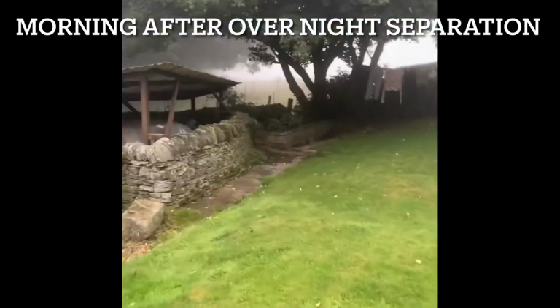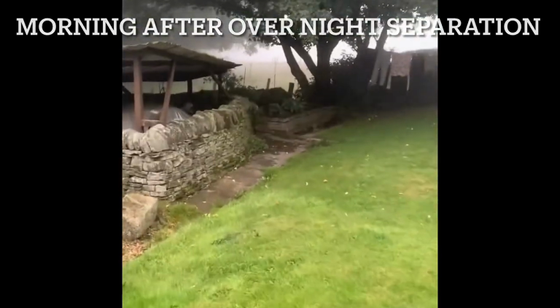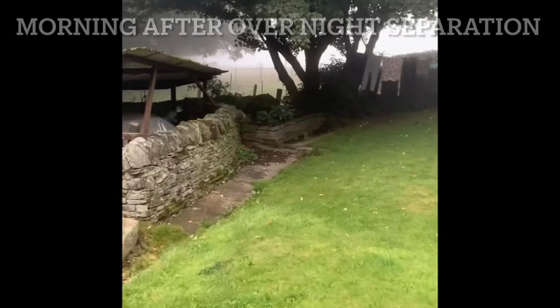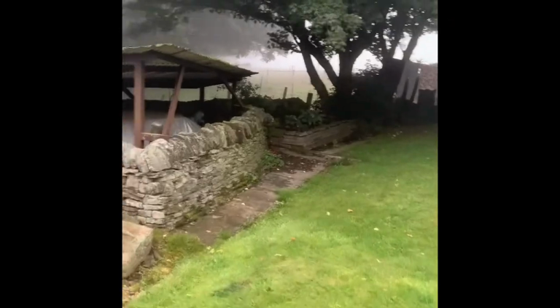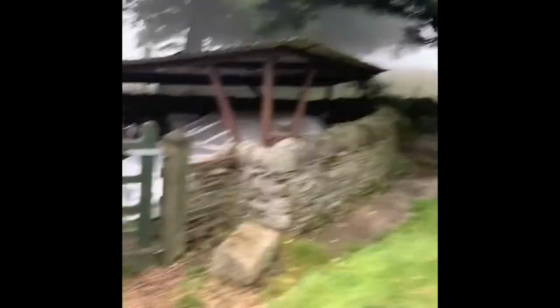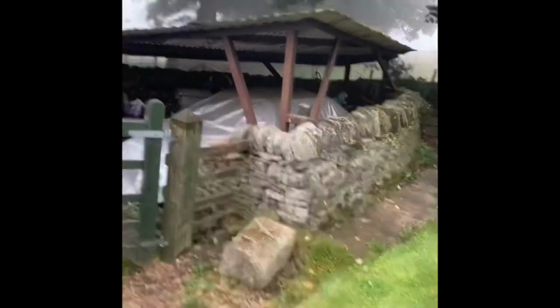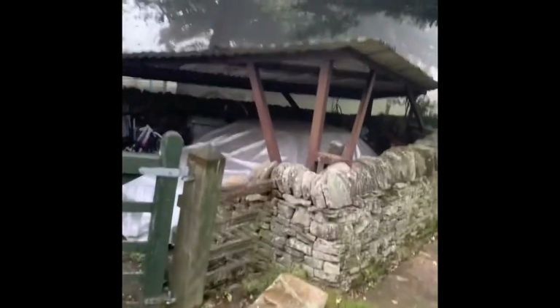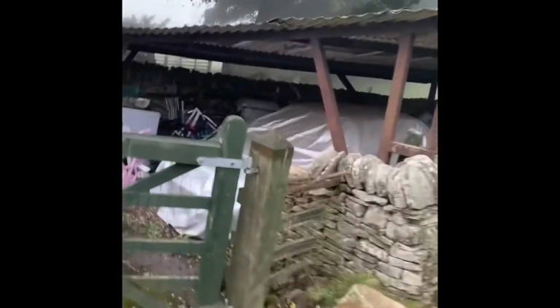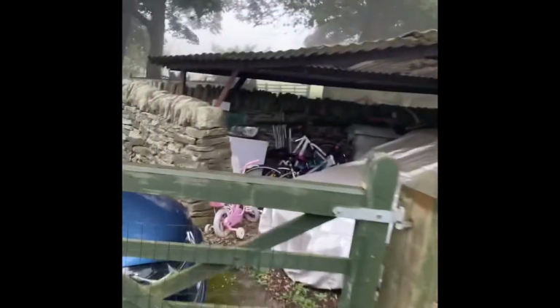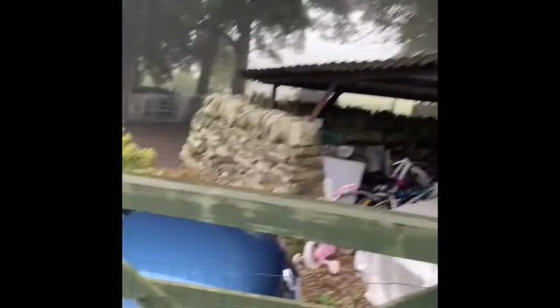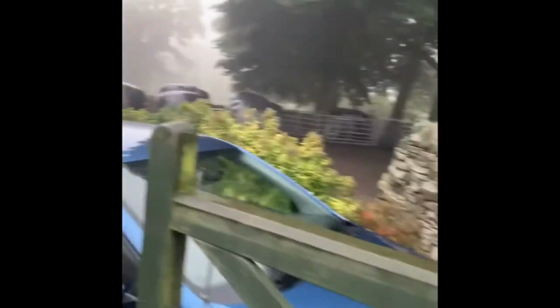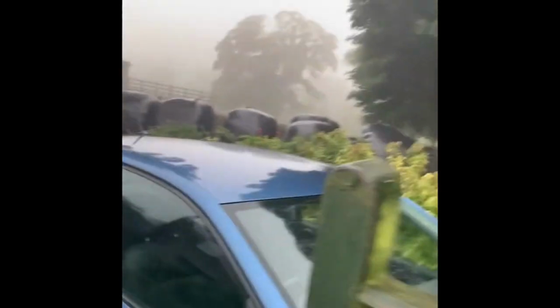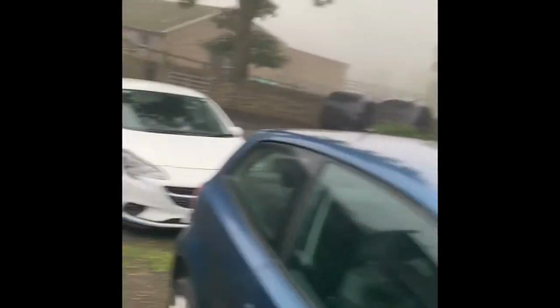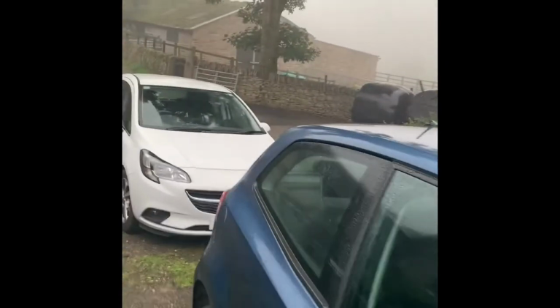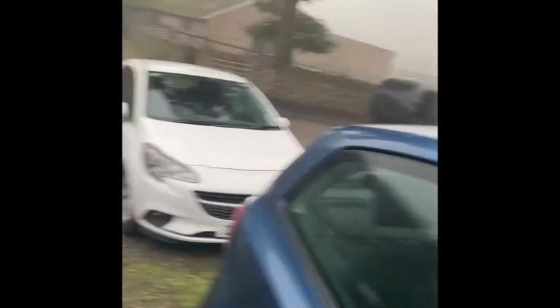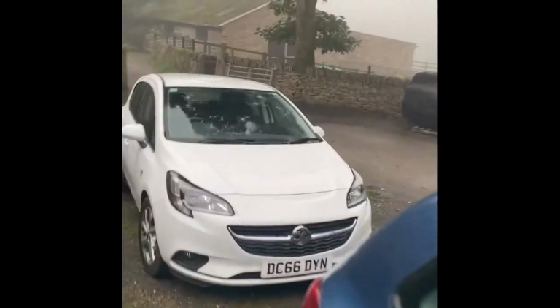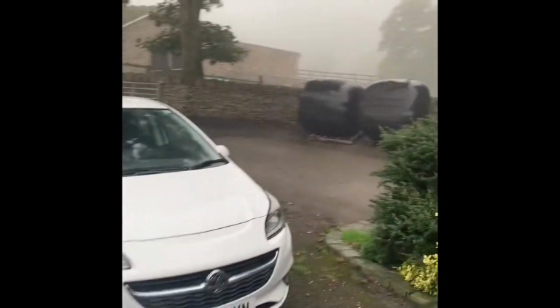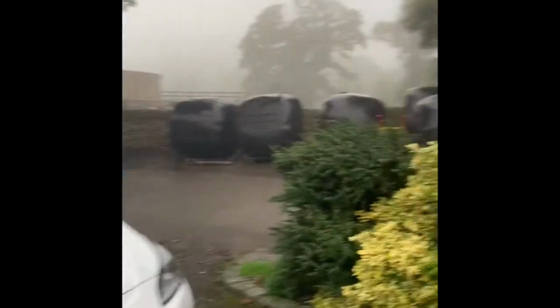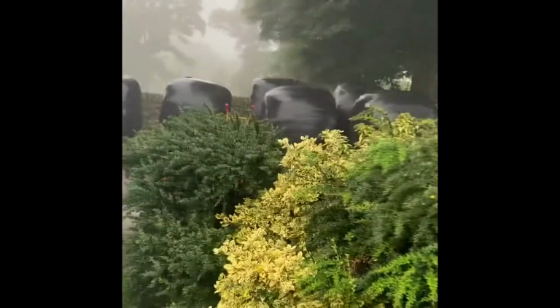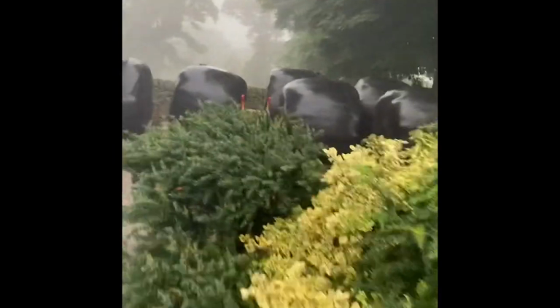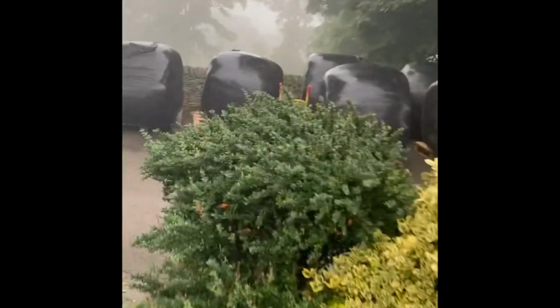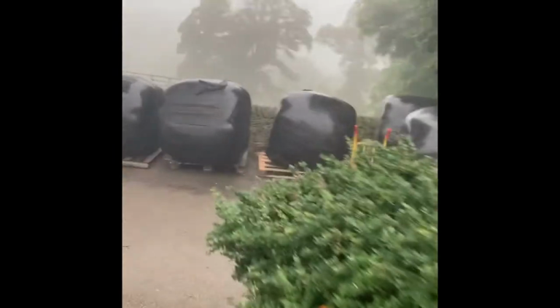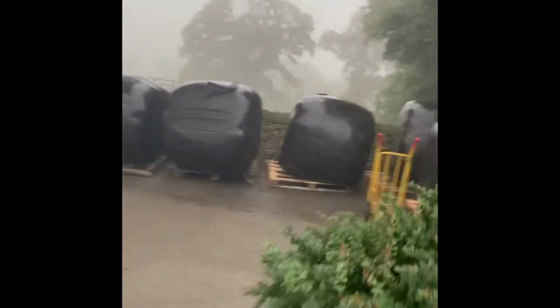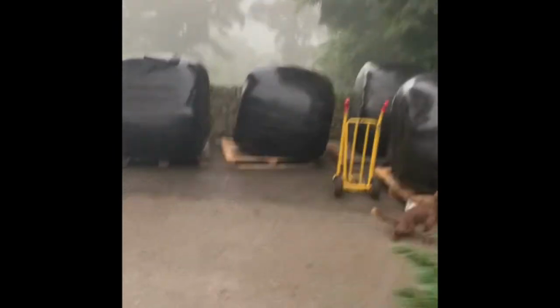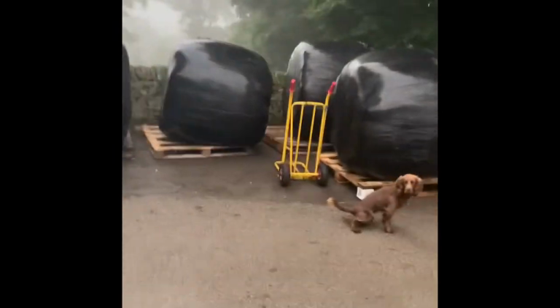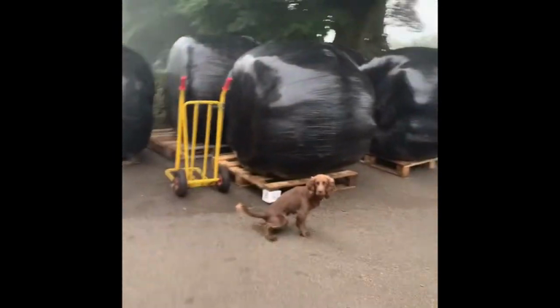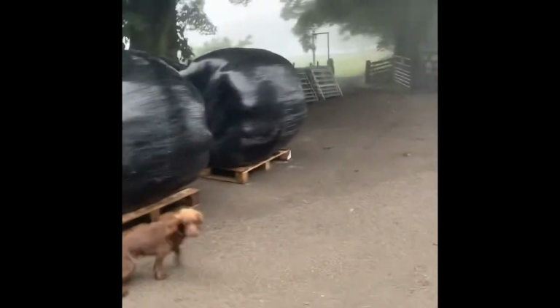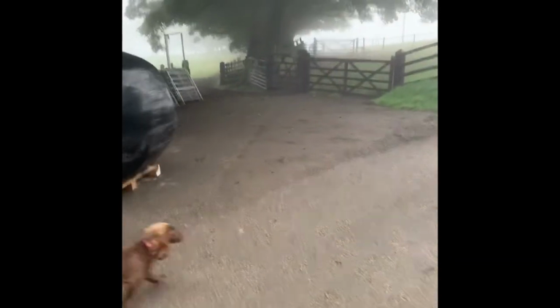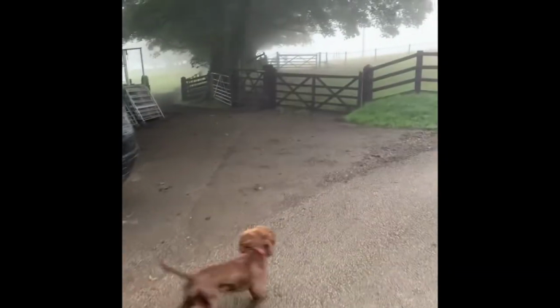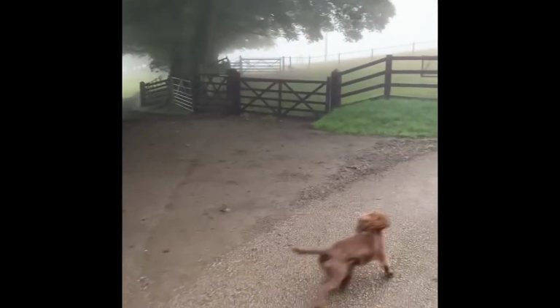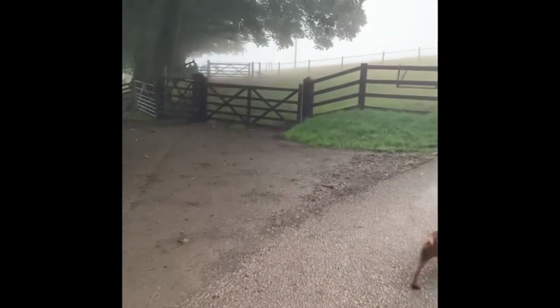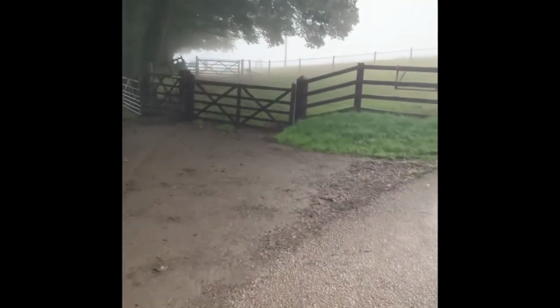Good morning — it is the morning after the night before, as they say. That means it's the first night that Rosie has been away from her foal, who spent the night in the field.